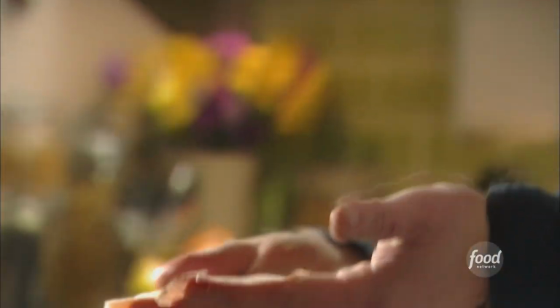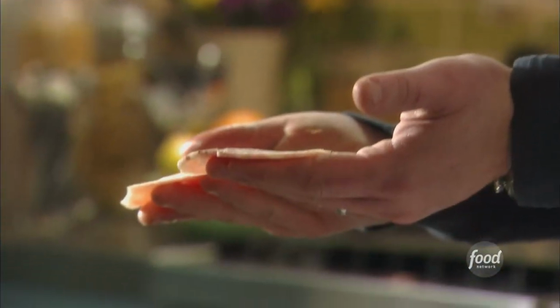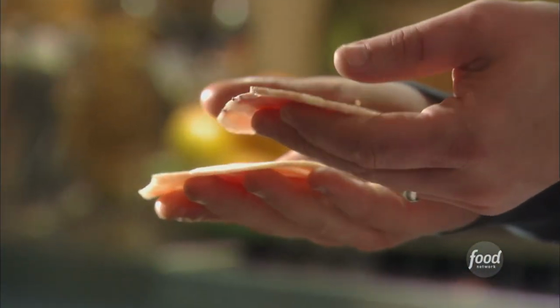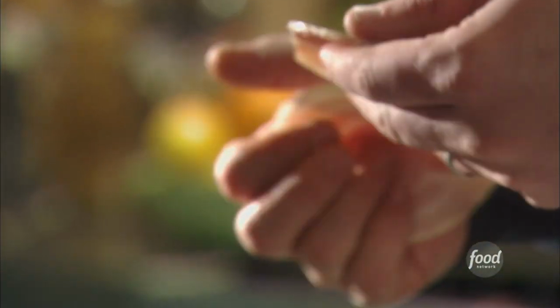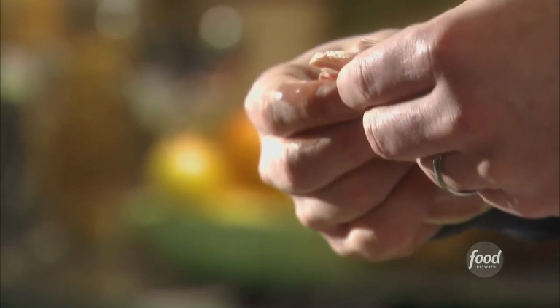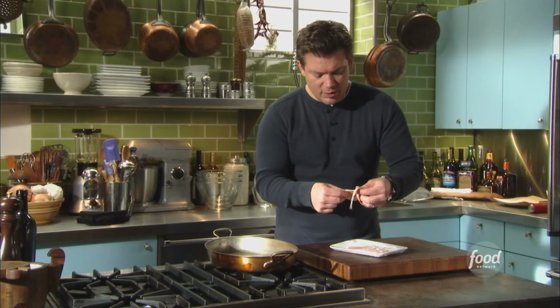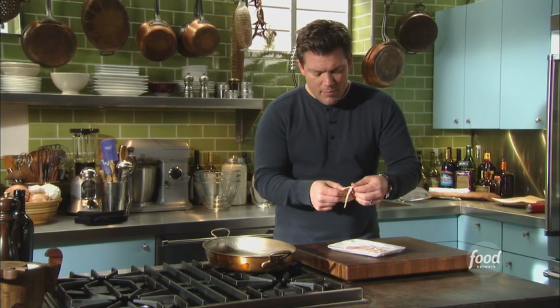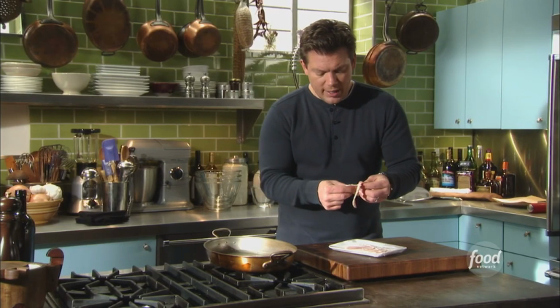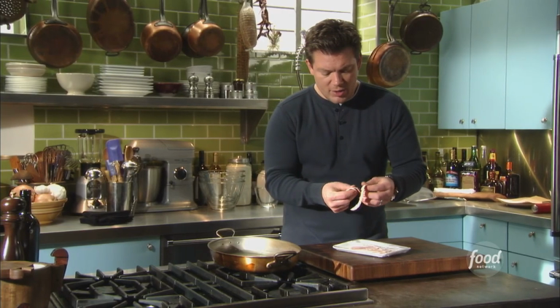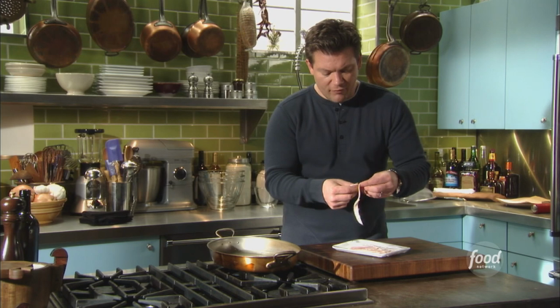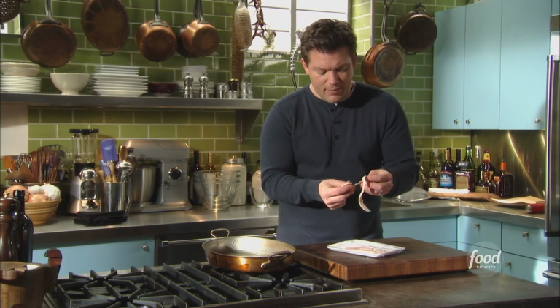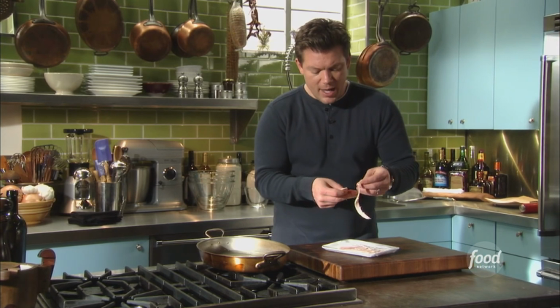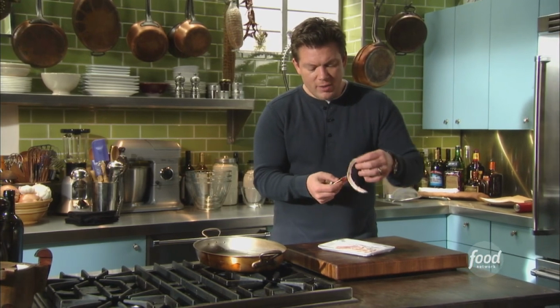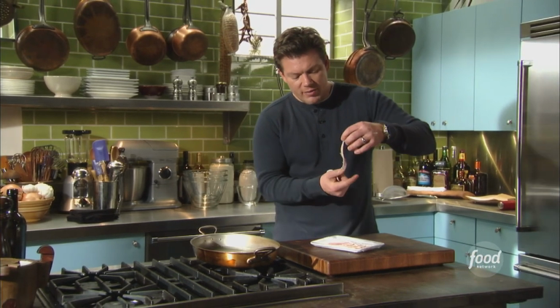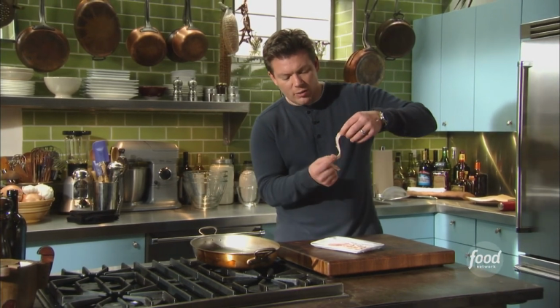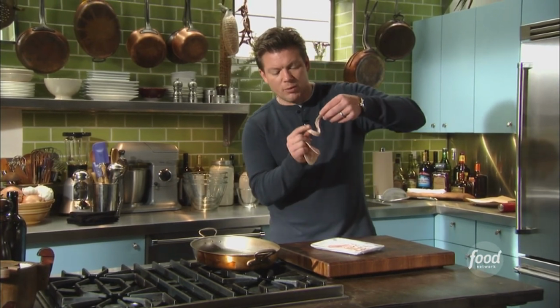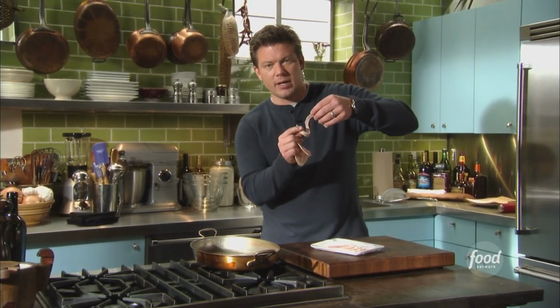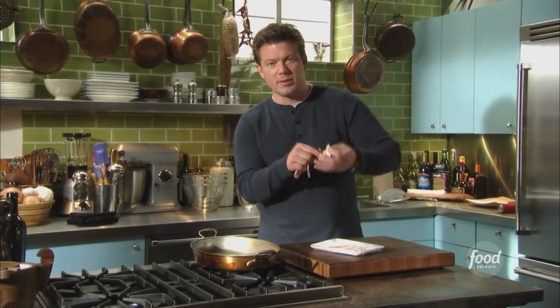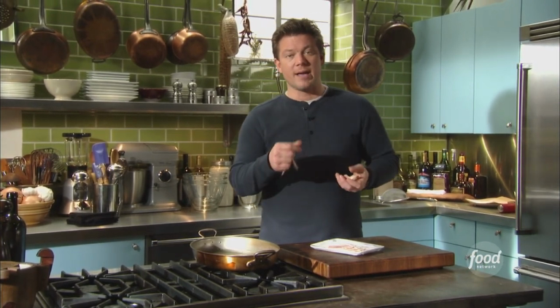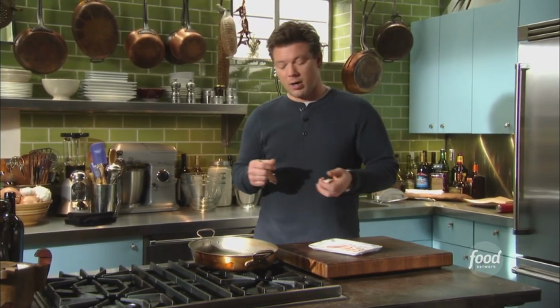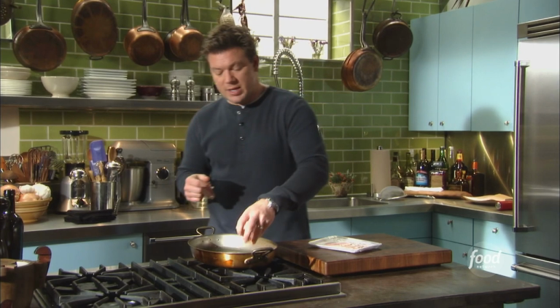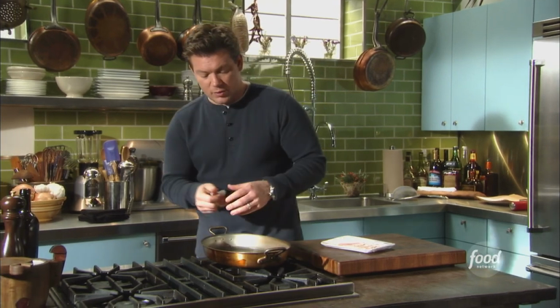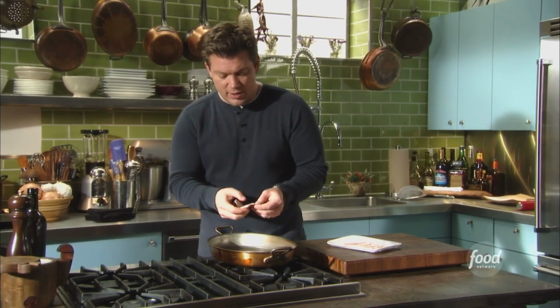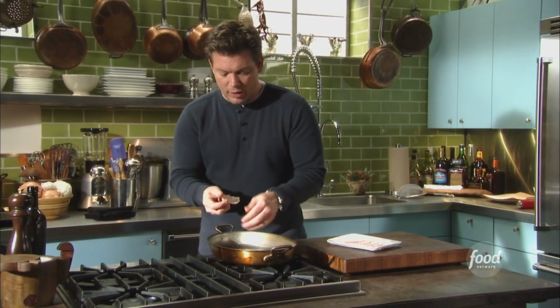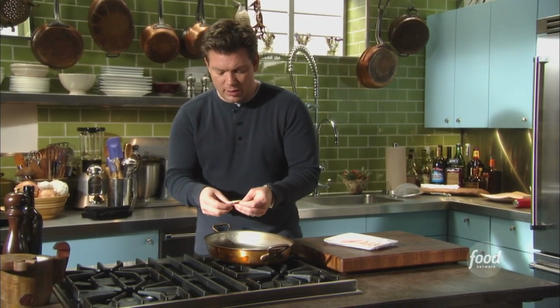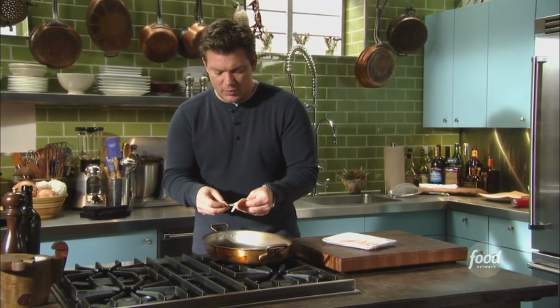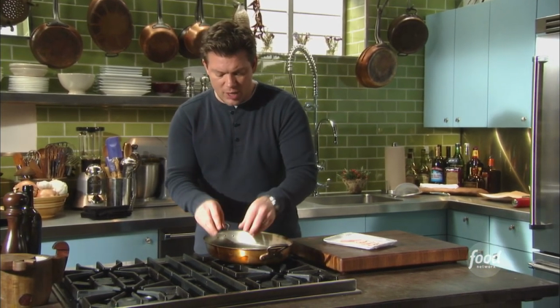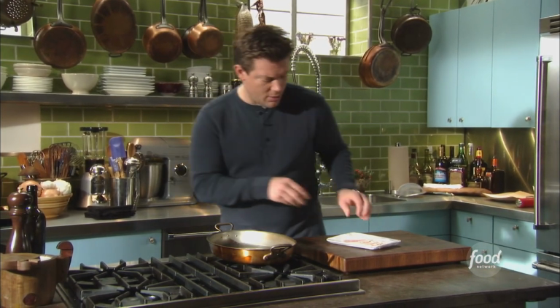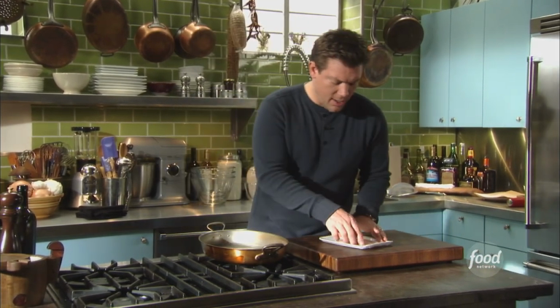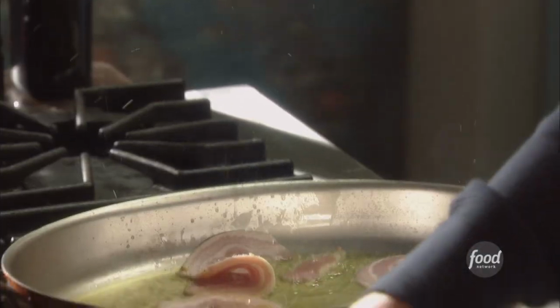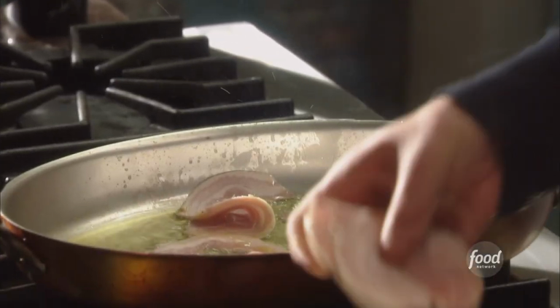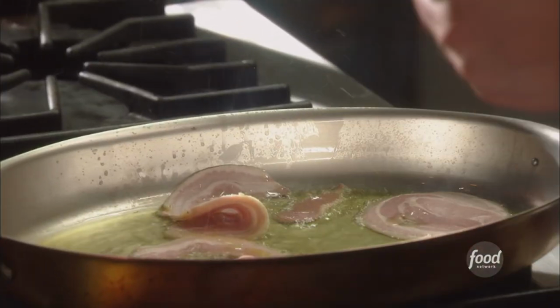So we're going to take our pancetta and kind of open it up just a little bit, because we want to let this start to fry in the pan. I almost want this to curl up like little pigtails. We're going to put this on top of our sea bass when we're done with it — it's going to be really, really delicious. So we're going to drop this into our pan here and let this start to cook and get crisp.